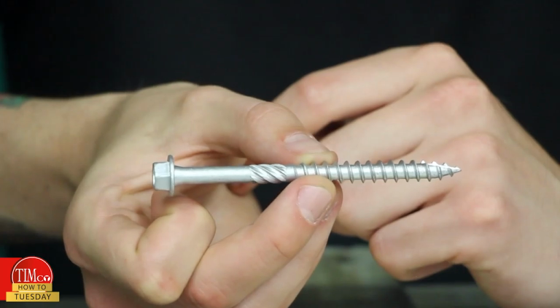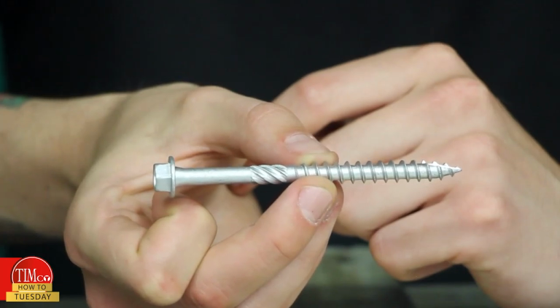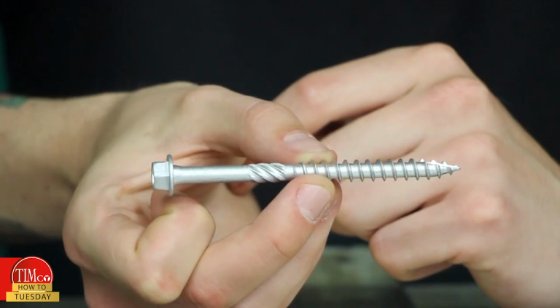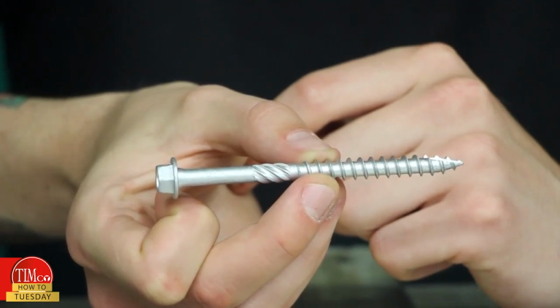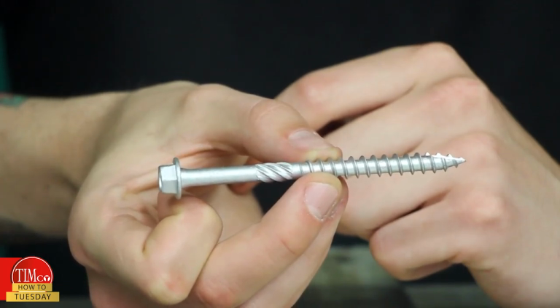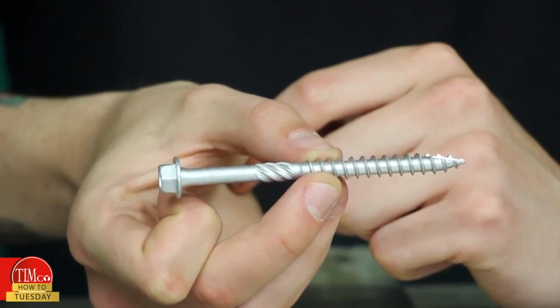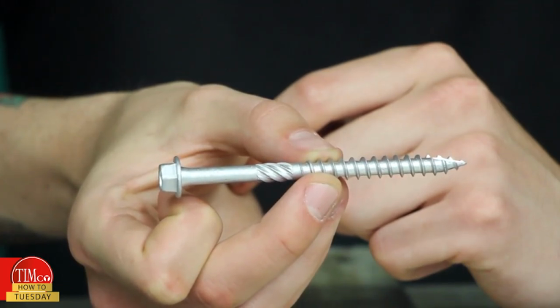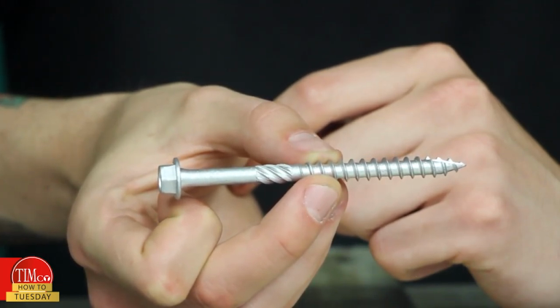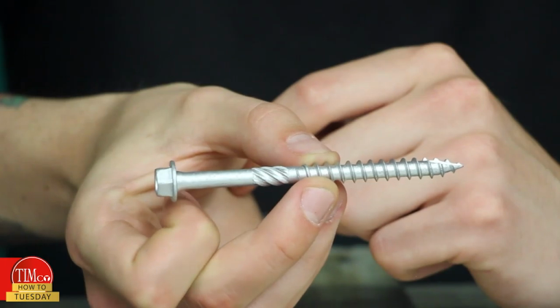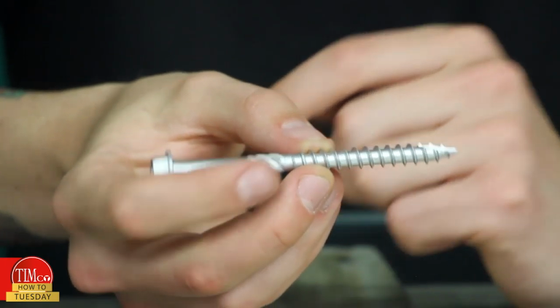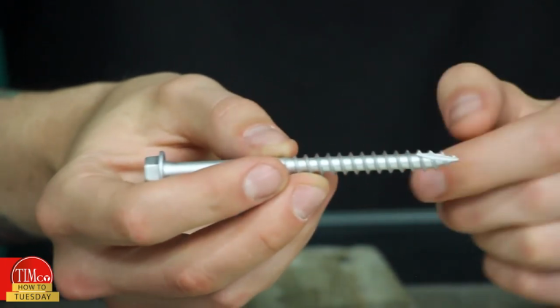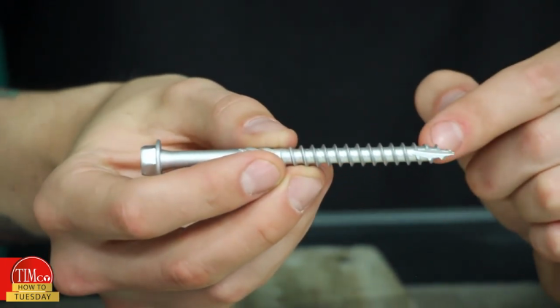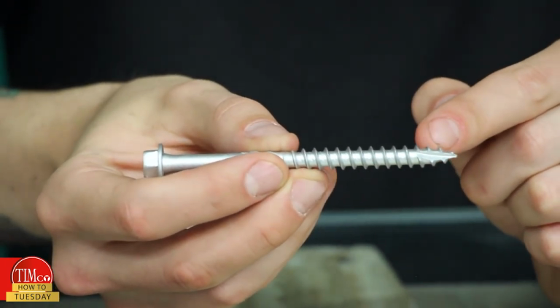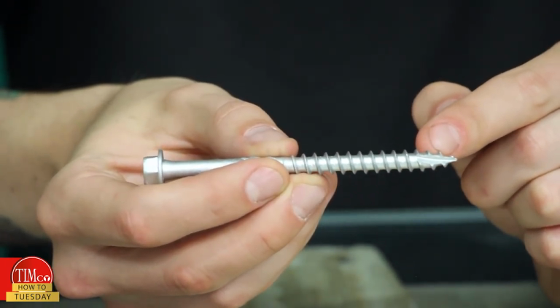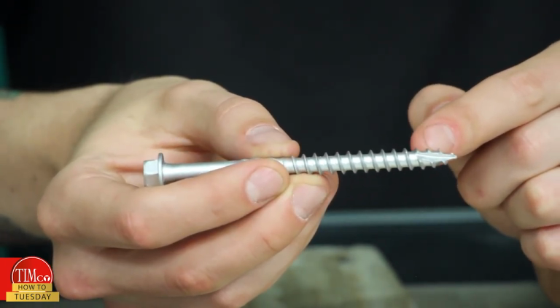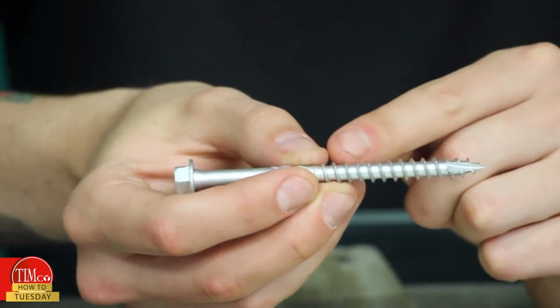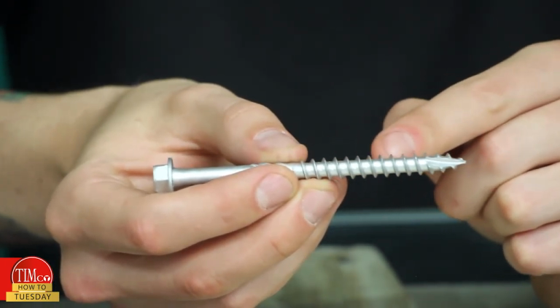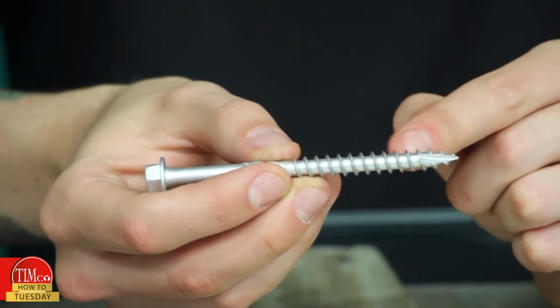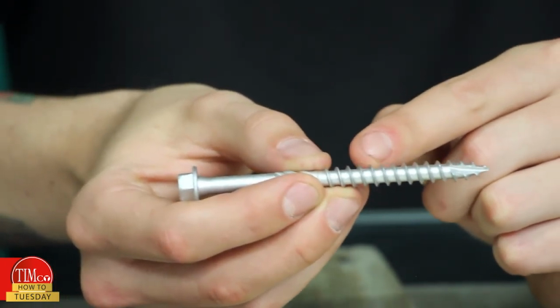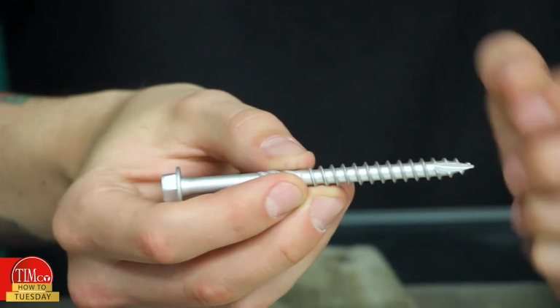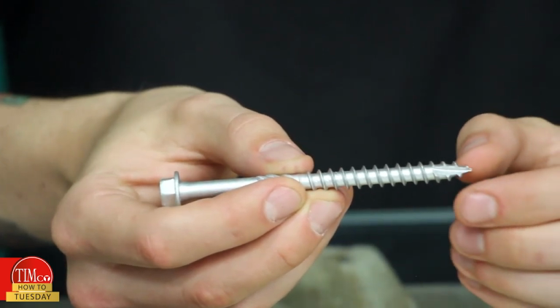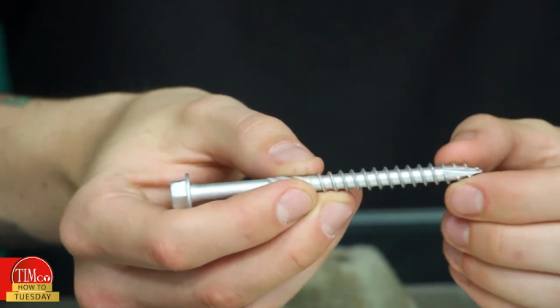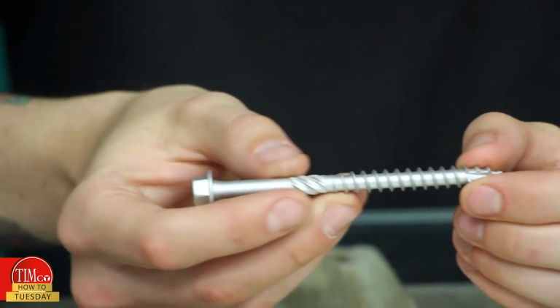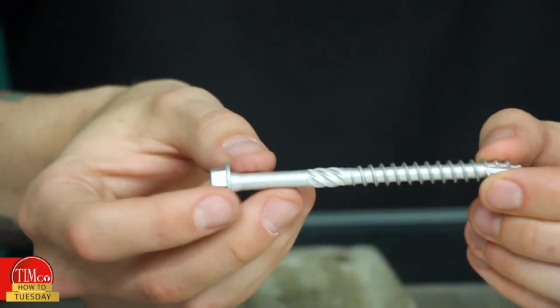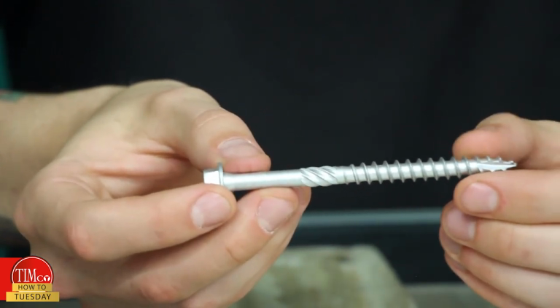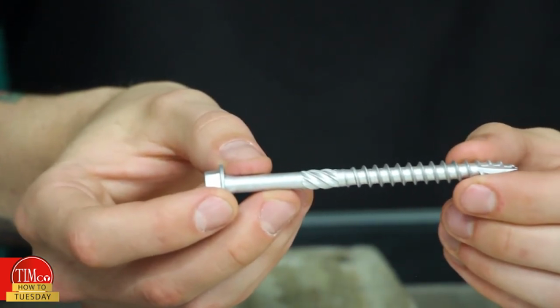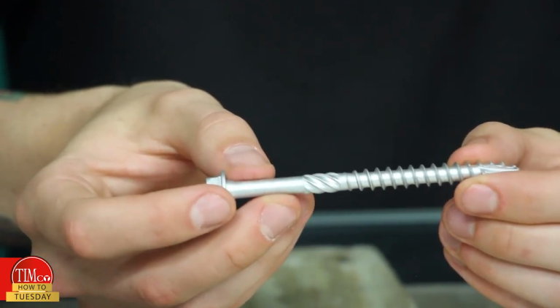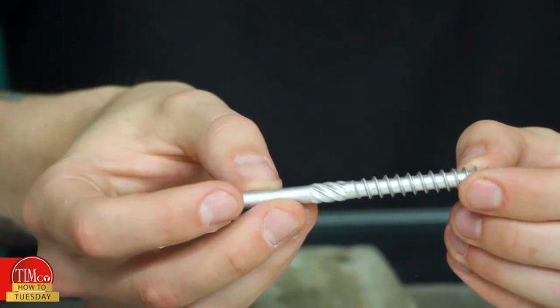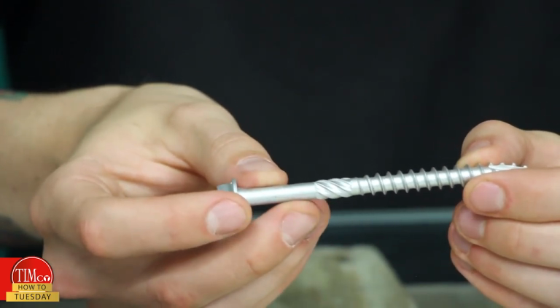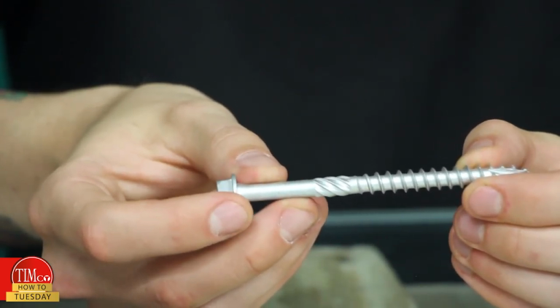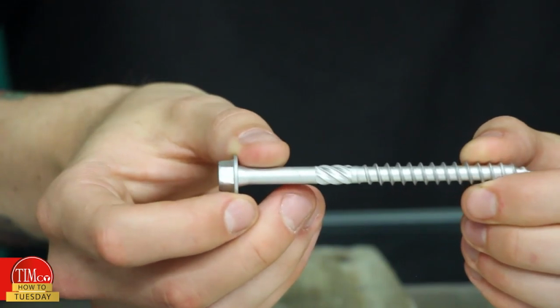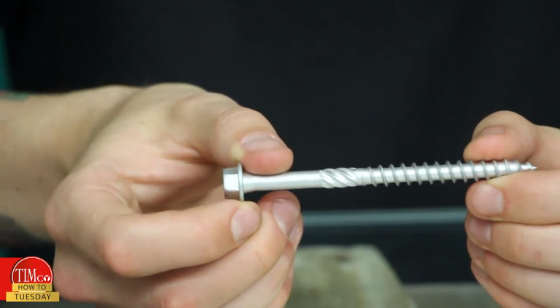It's exterior plated, which means it's suitable for external exposed environments. It's got a type 17 point as well as a 50 degree angle thread, allowing the screw to bite into the timber and give it a really good secure fixing, and we've got the double helix which cleans out any of the debris from the hole.